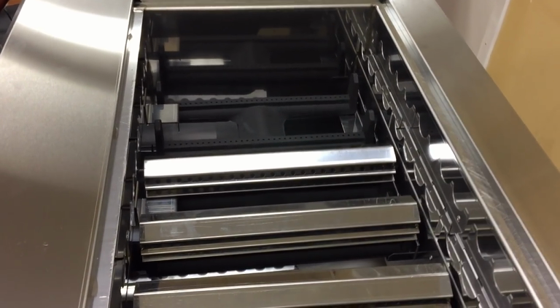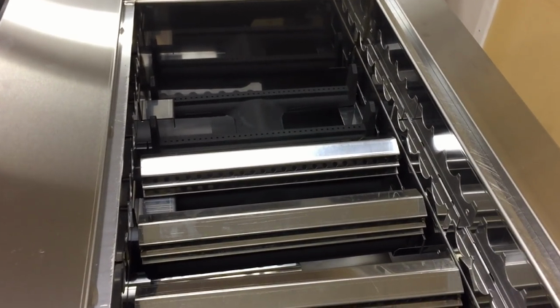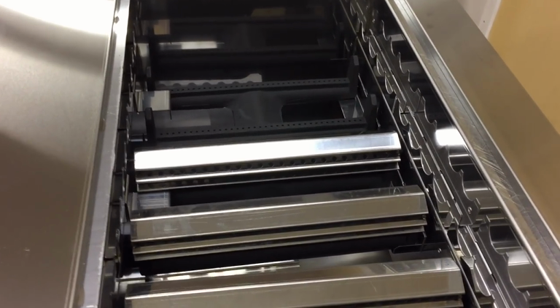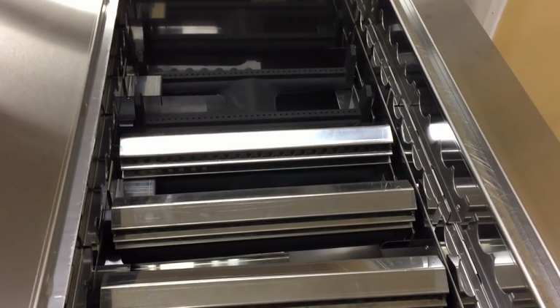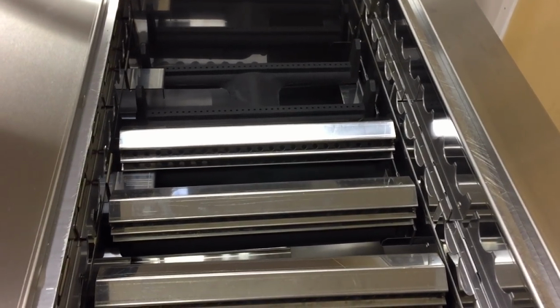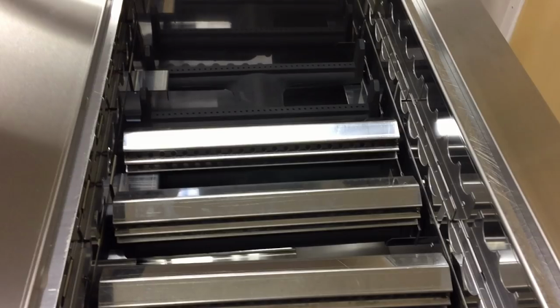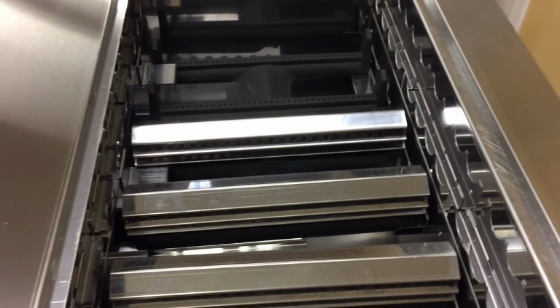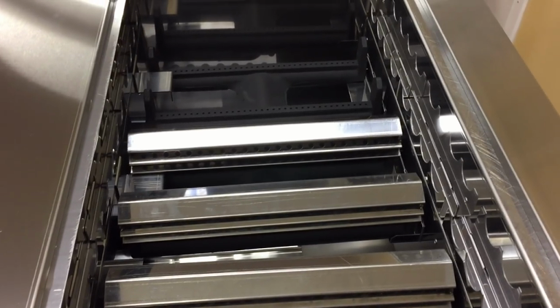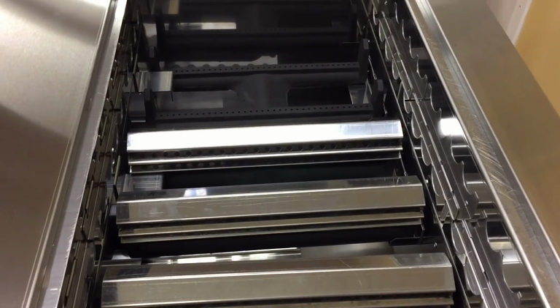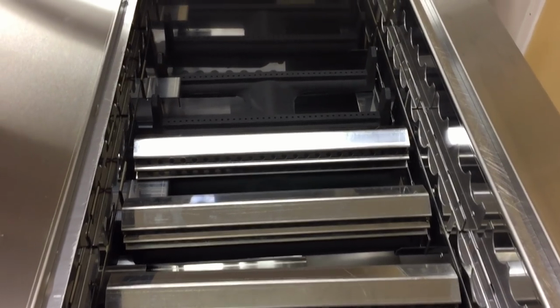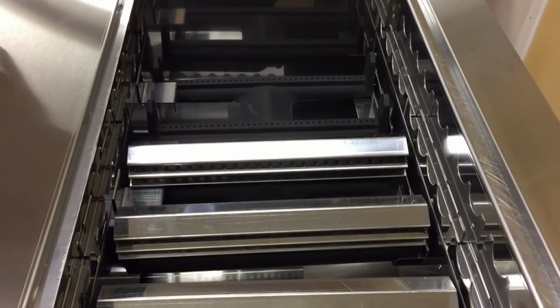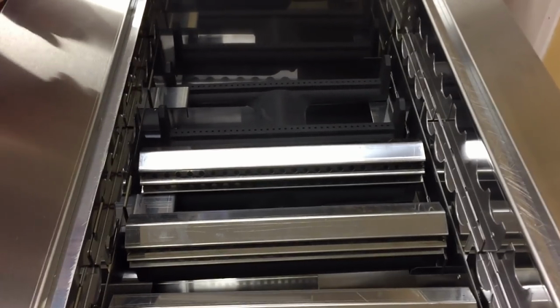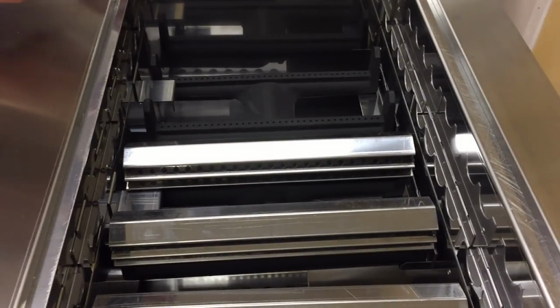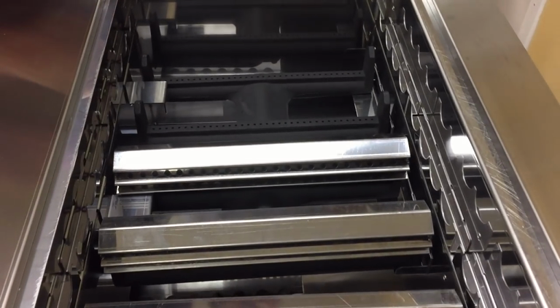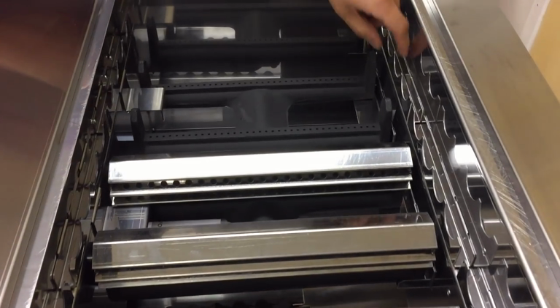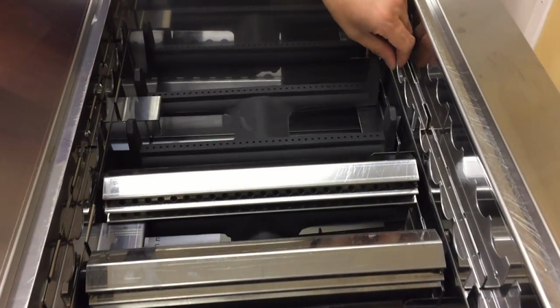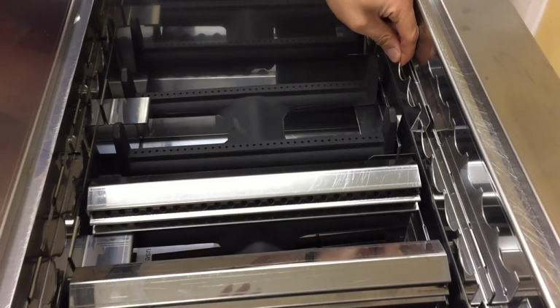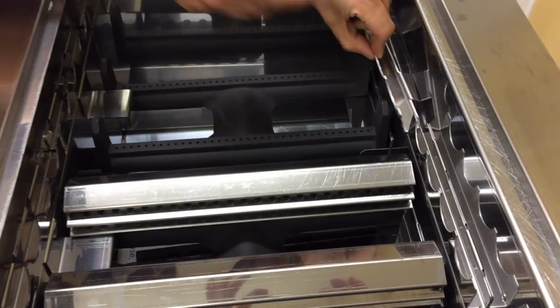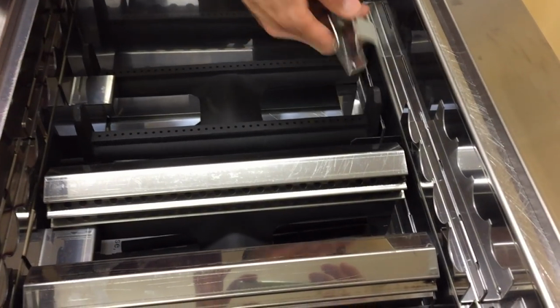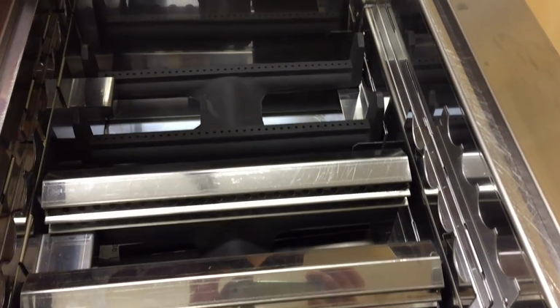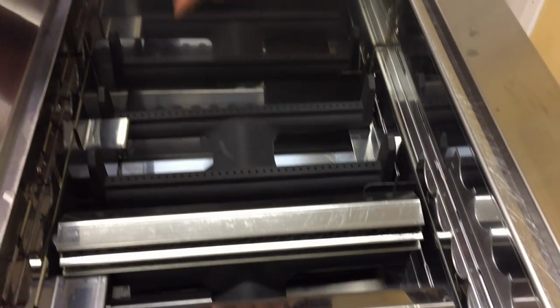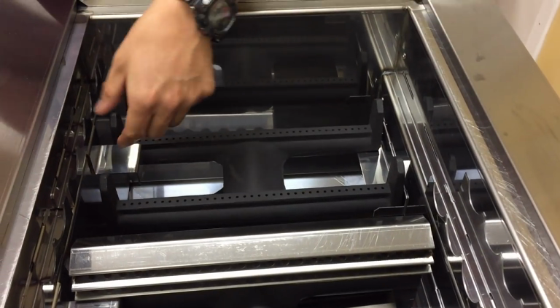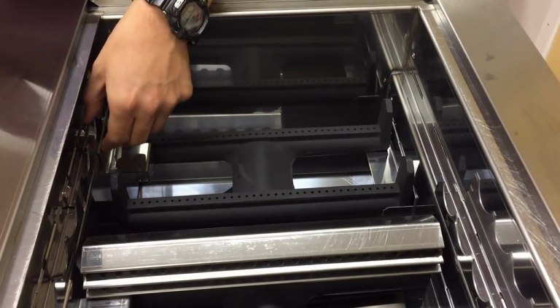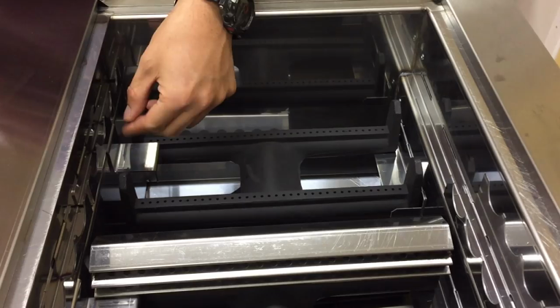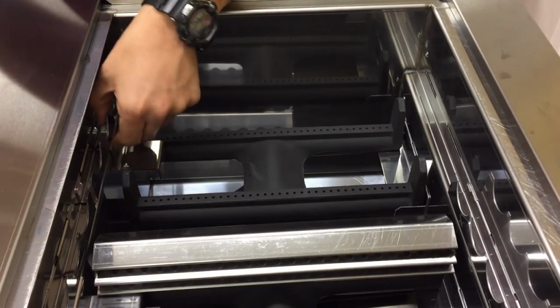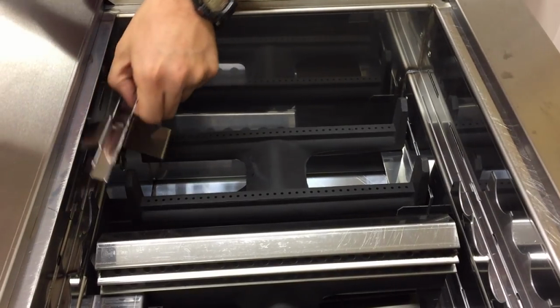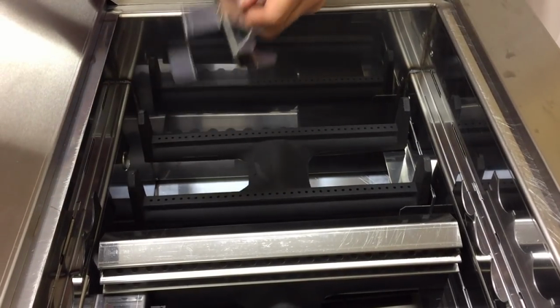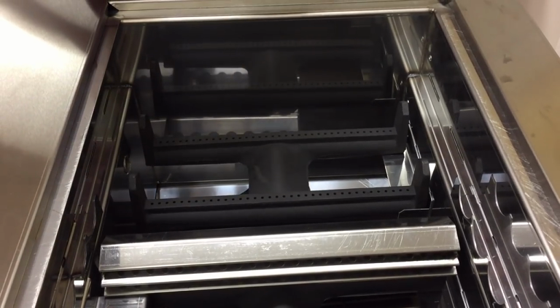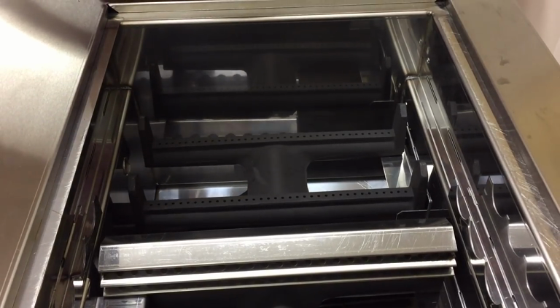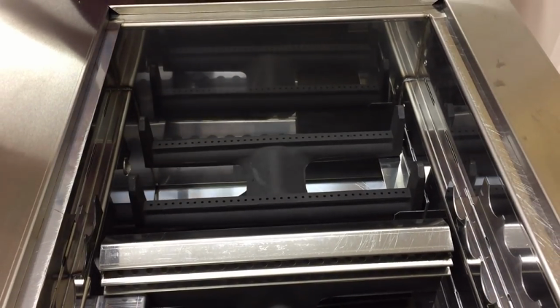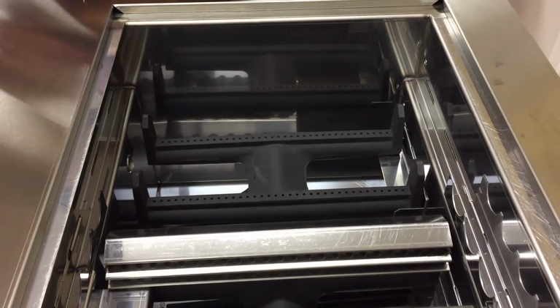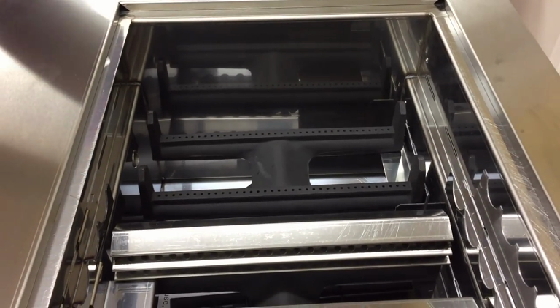These optional M&M burner covers come up like this. I'm not going to take down everything, but even these things just pop out like that, and you can put these things in a dishwasher.